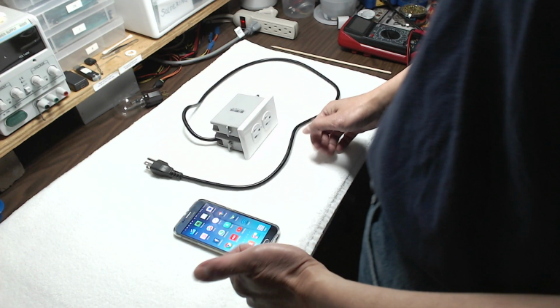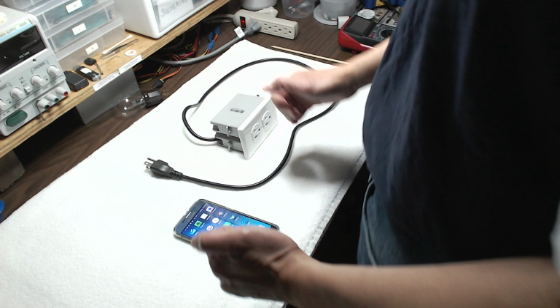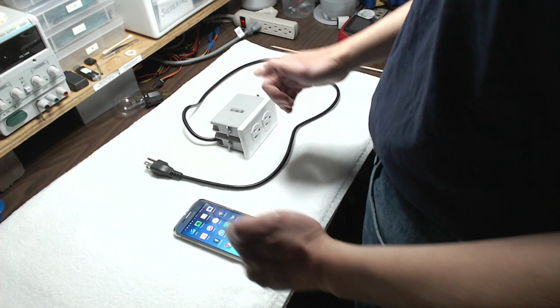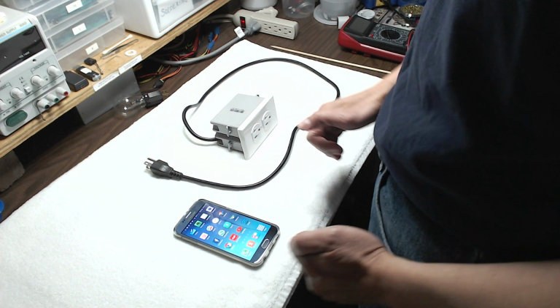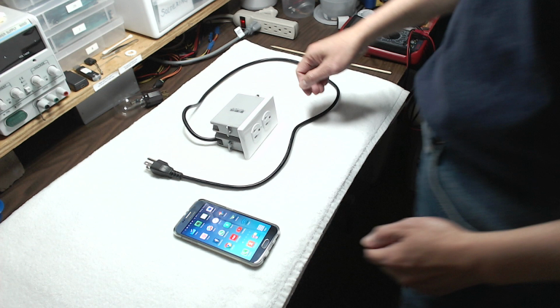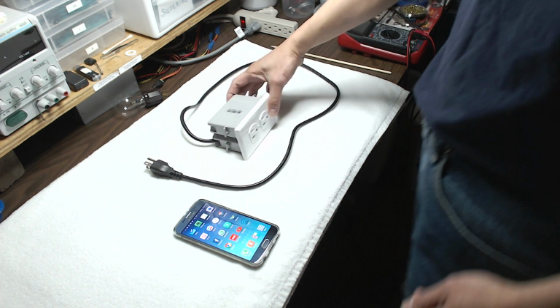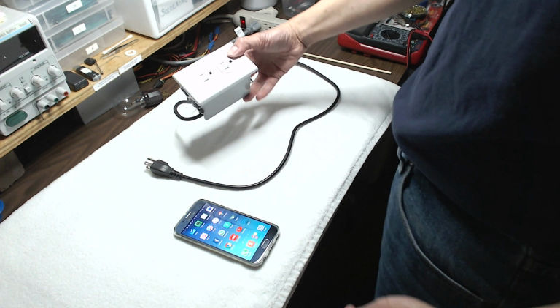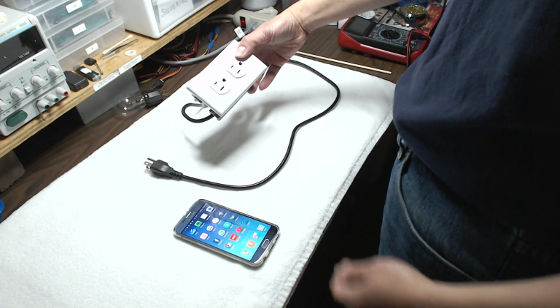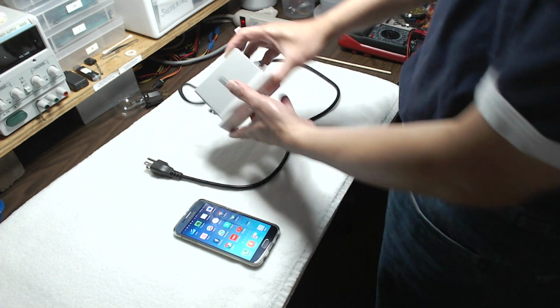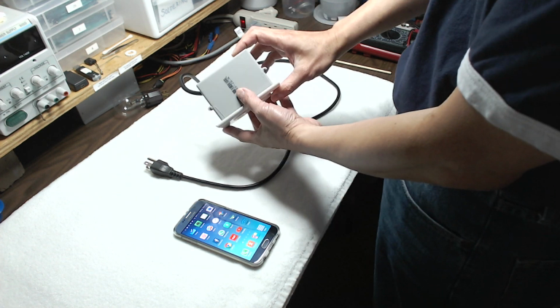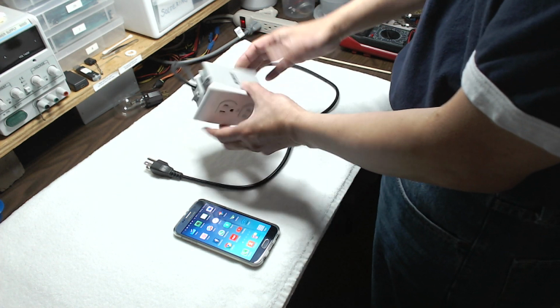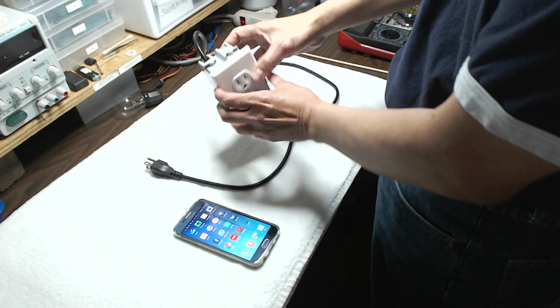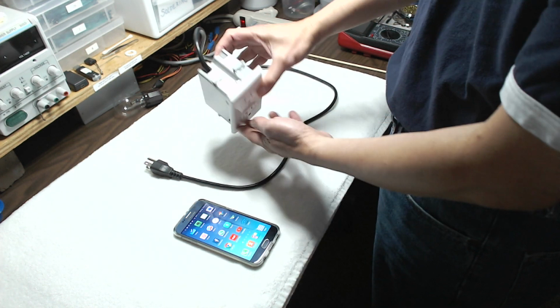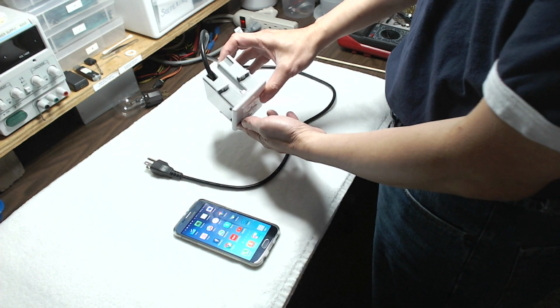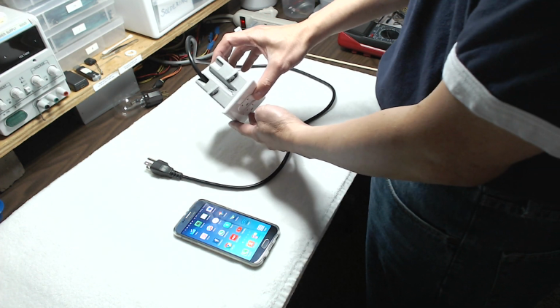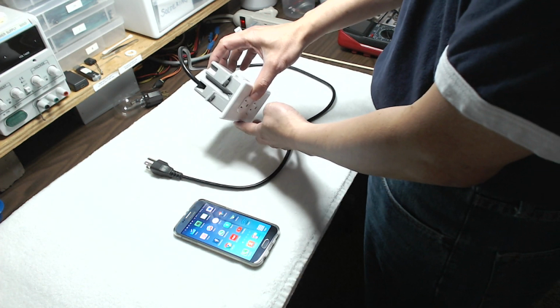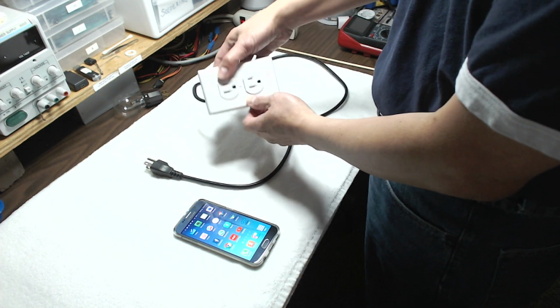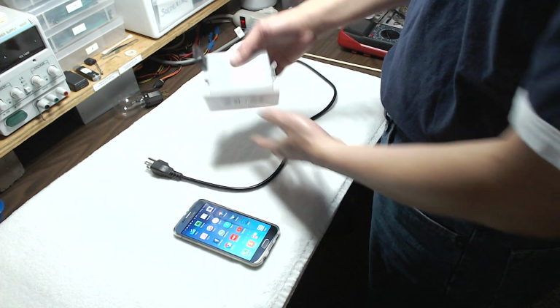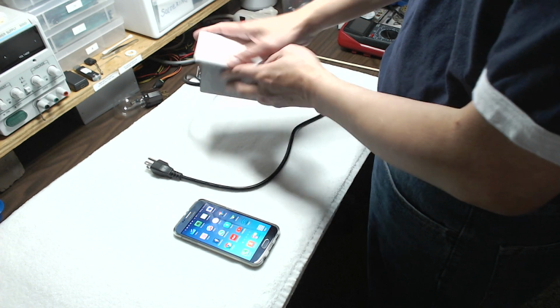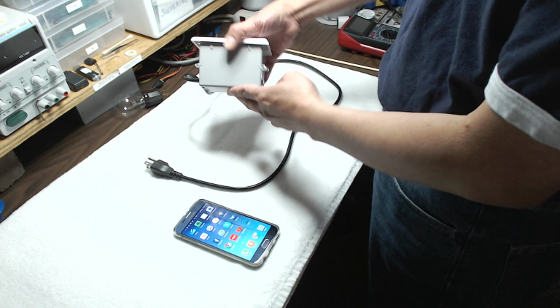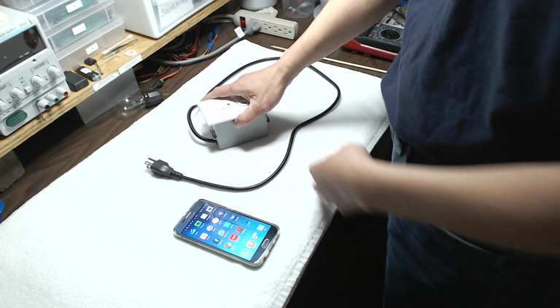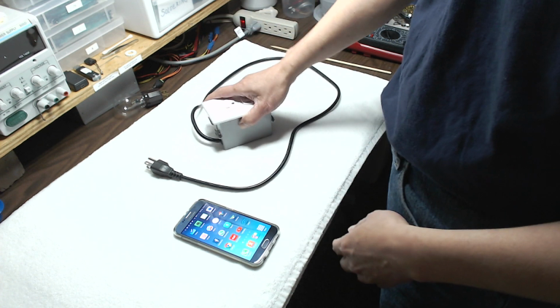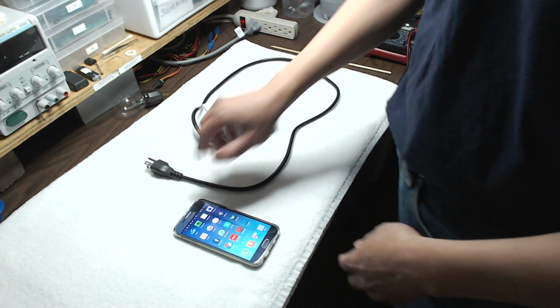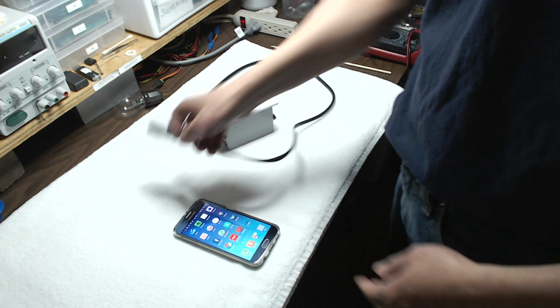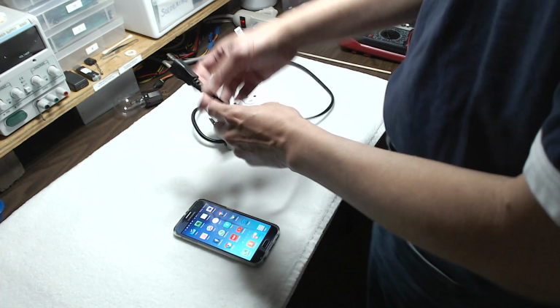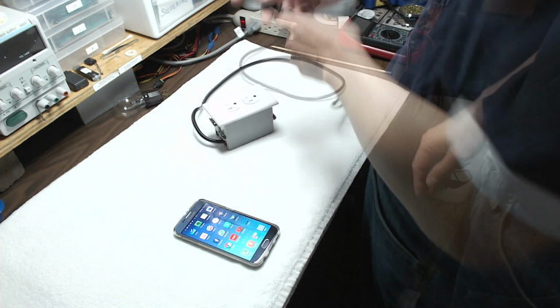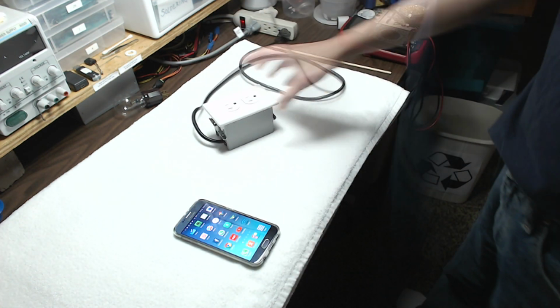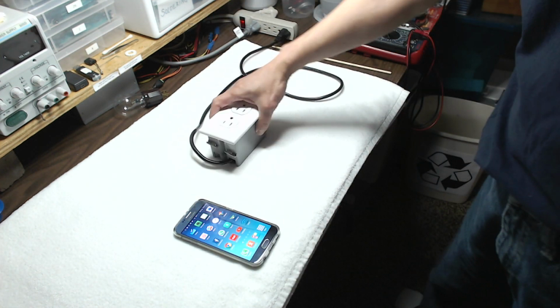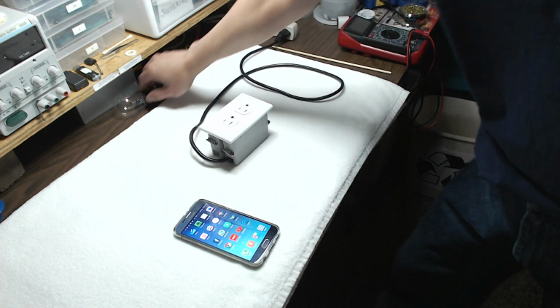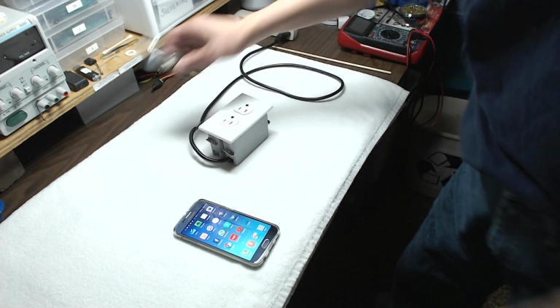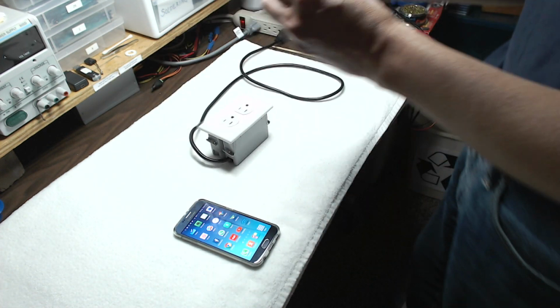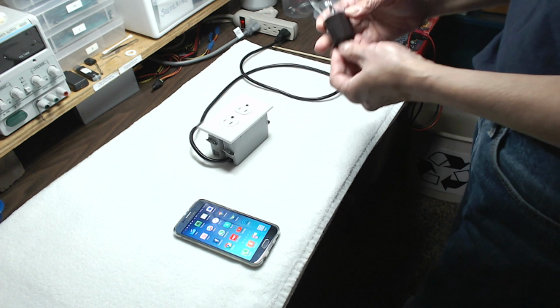Okay guys, demo time. Here's the finished box — no more exposed wires, all the metal pieces are now inside. There's no danger touching the box now. Let's plug it in. You have to plug in the light too.